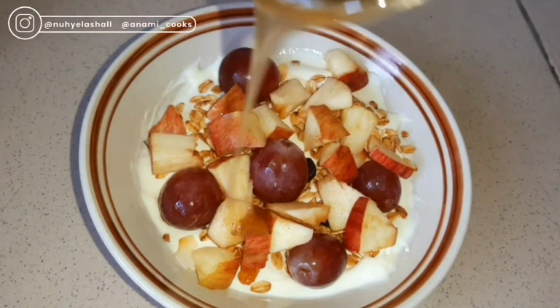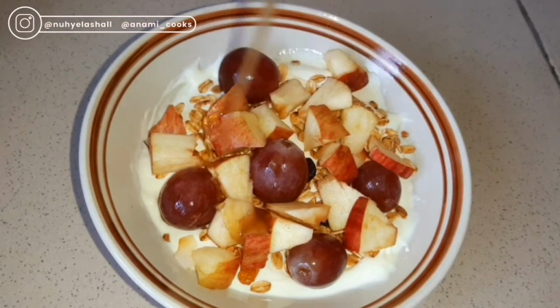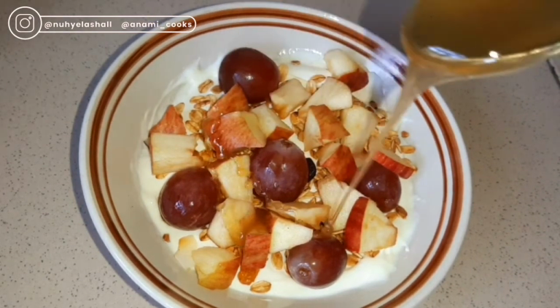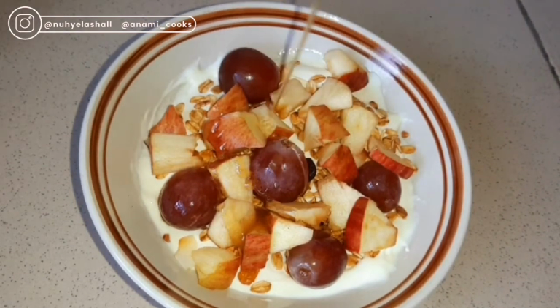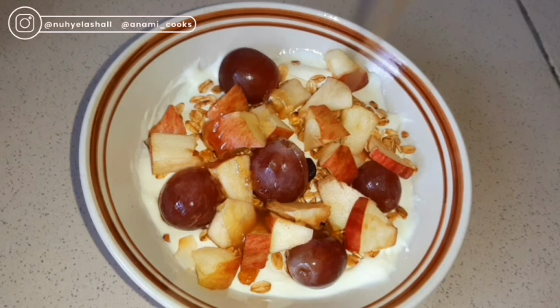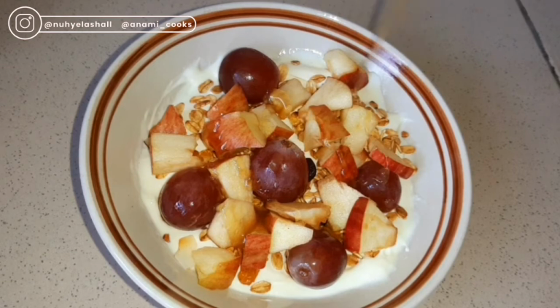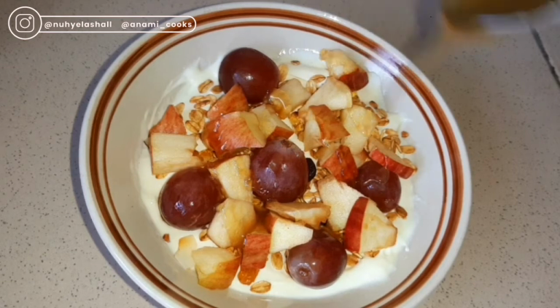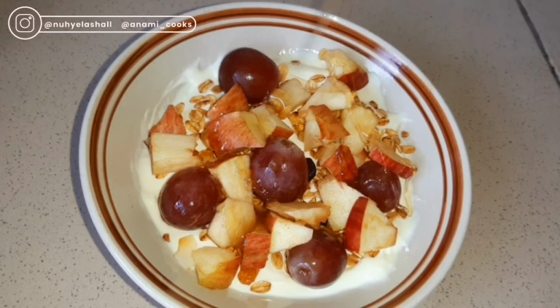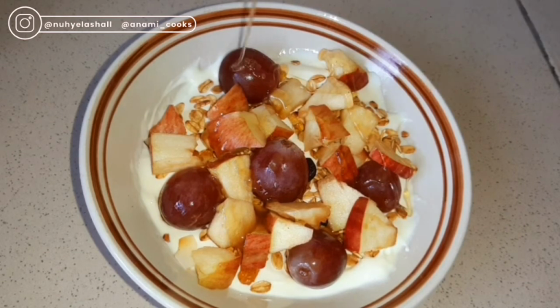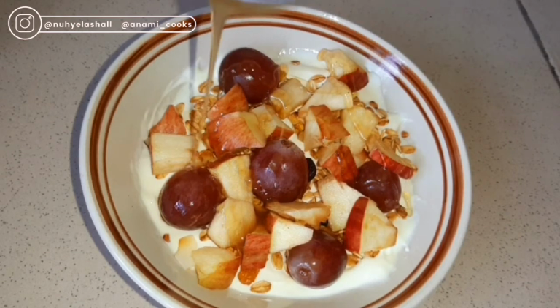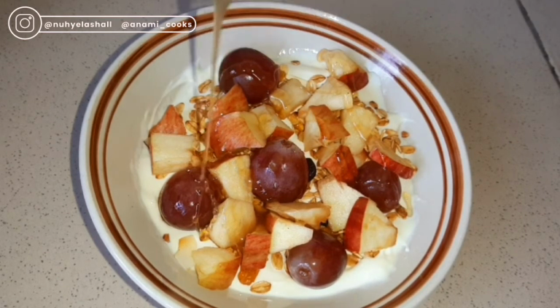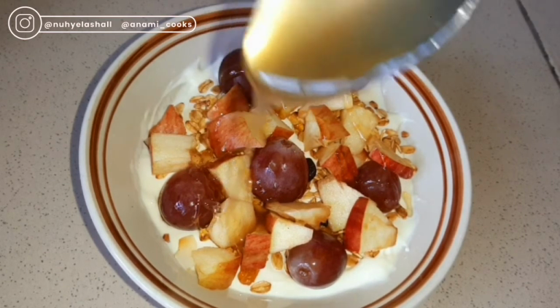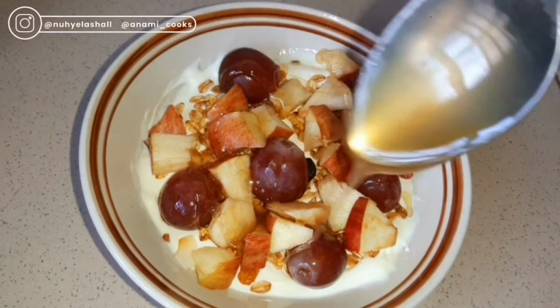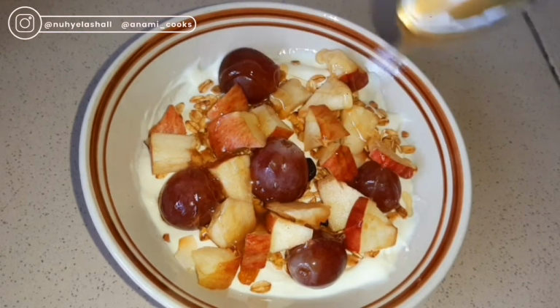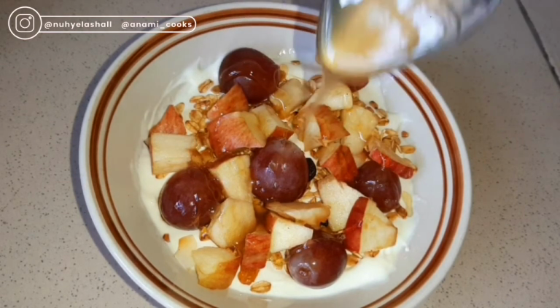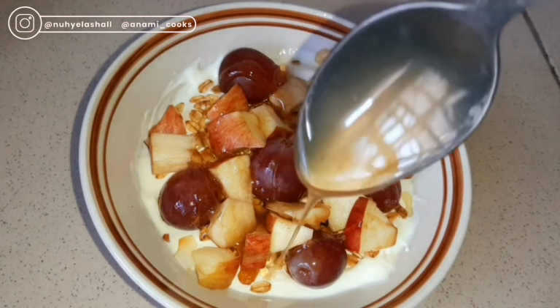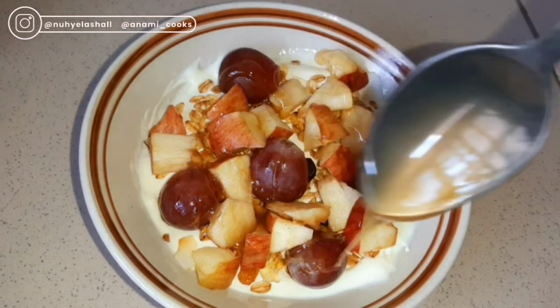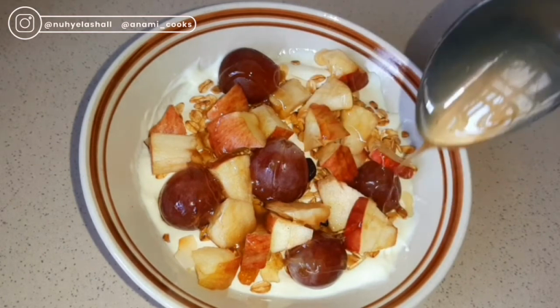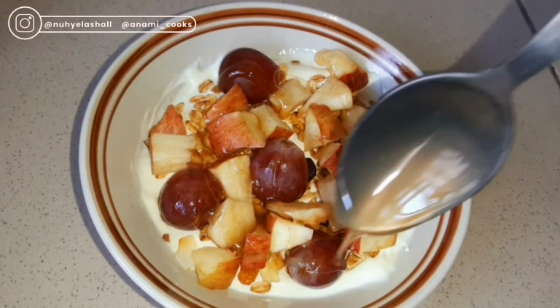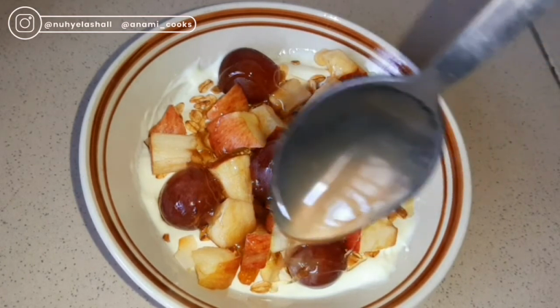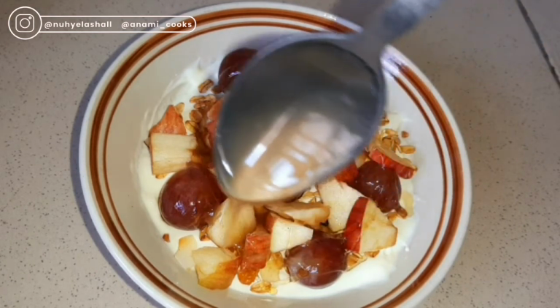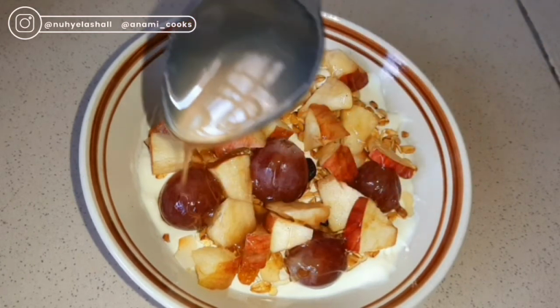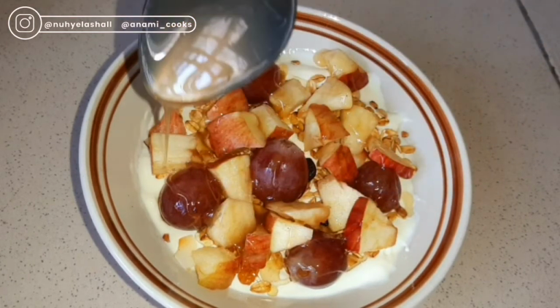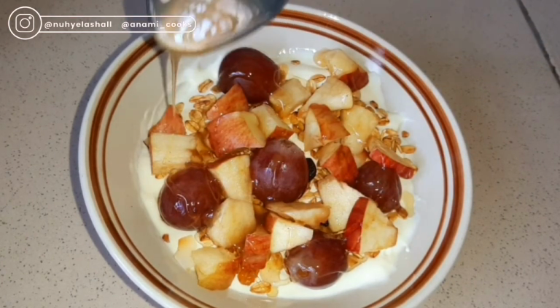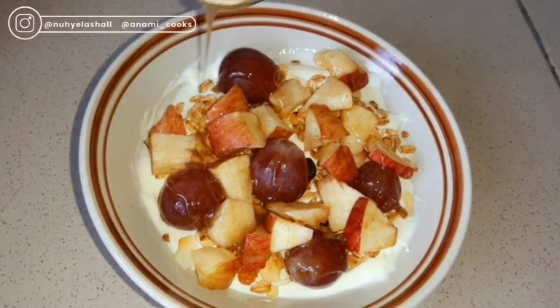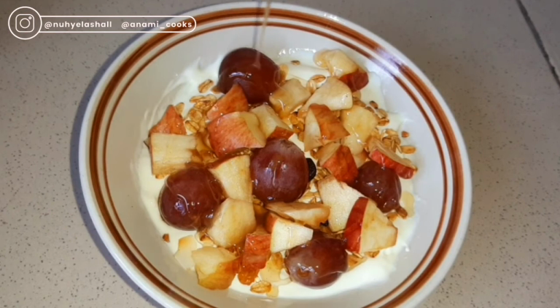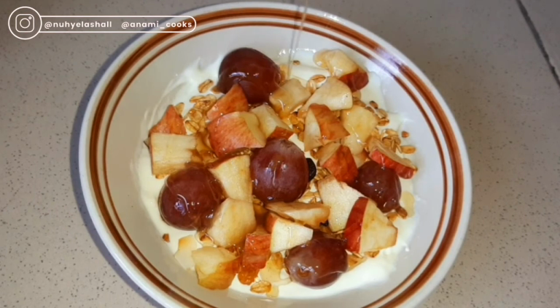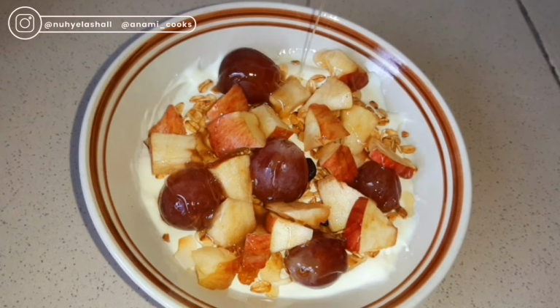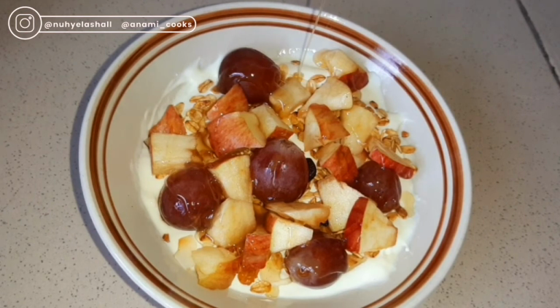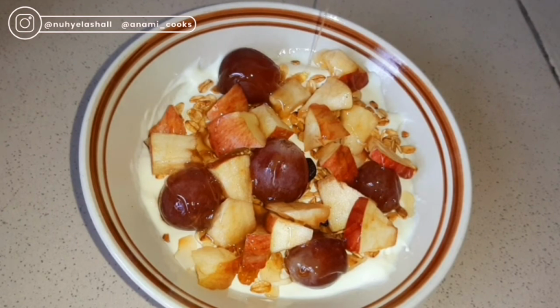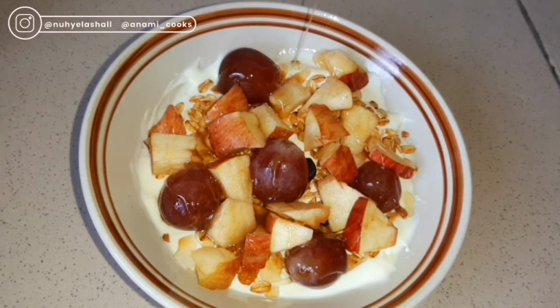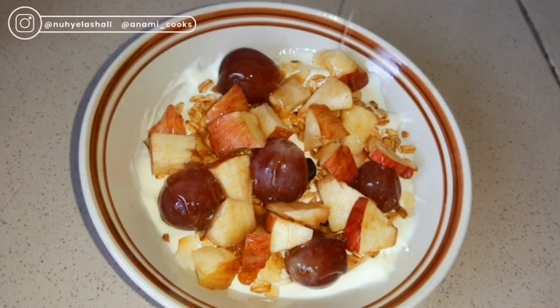Right now I'm just going to drizzle some honey for a little bit of sweetness. You can use anything to sweeten it — date powder, syrup, or even sugar — but I personally like honey because I'm trying to reduce processed sugar.